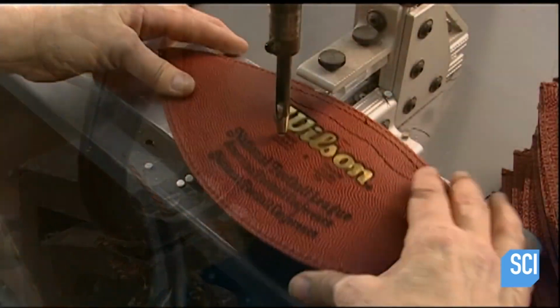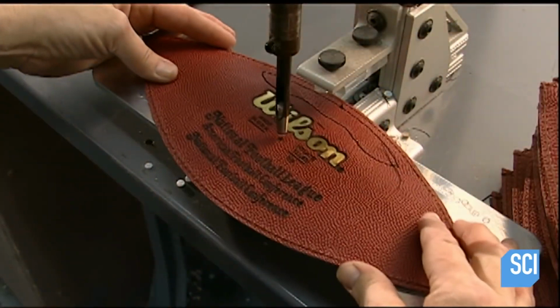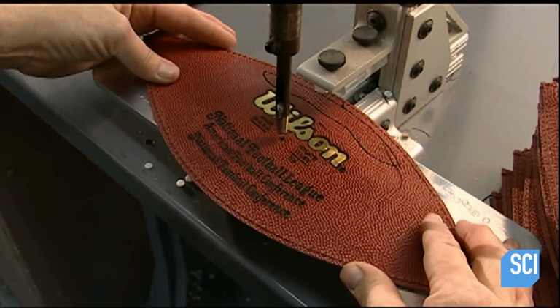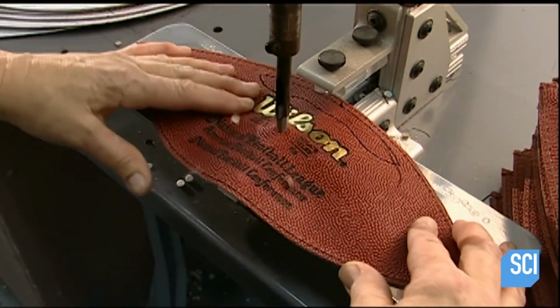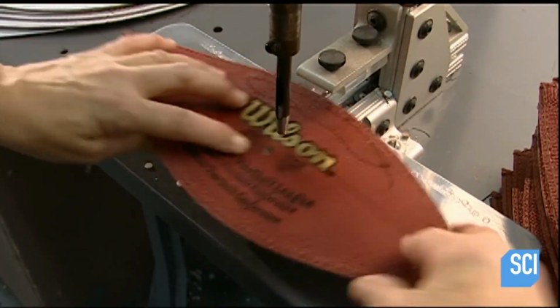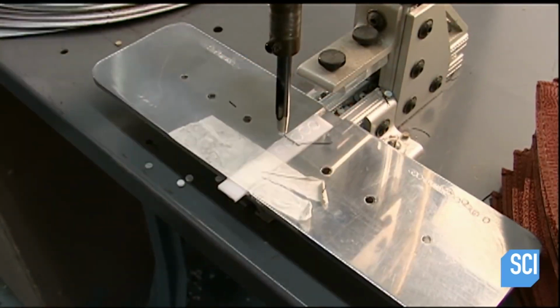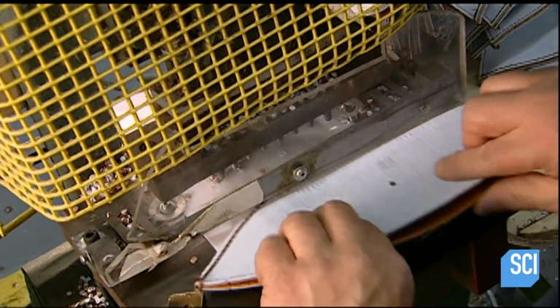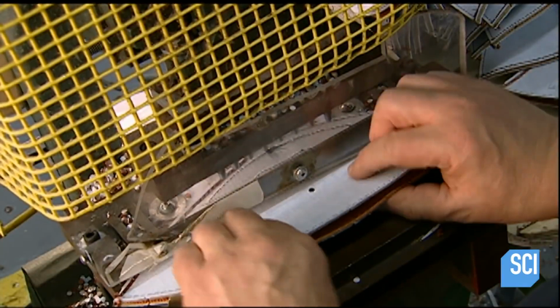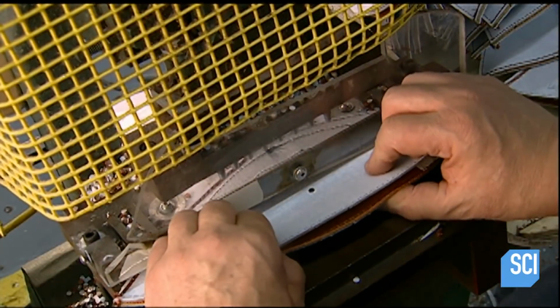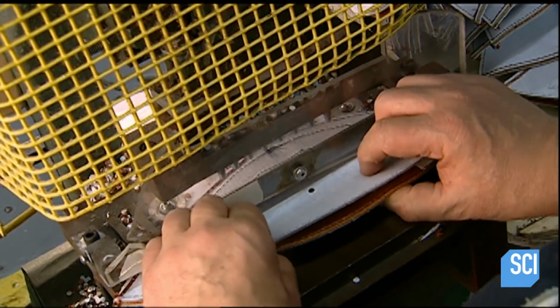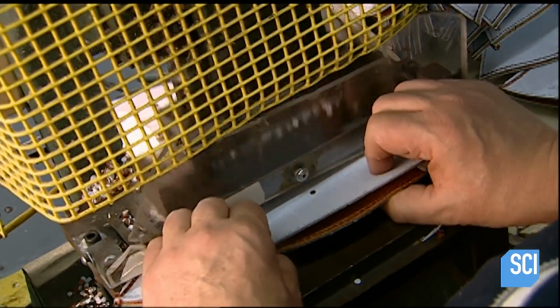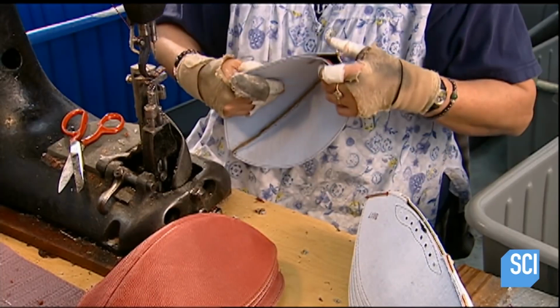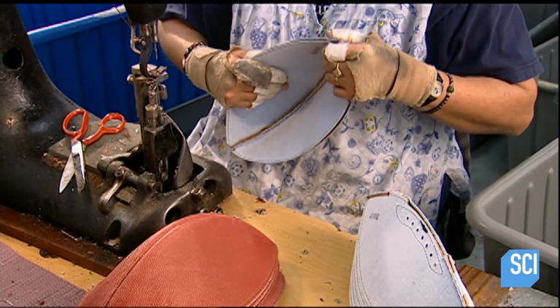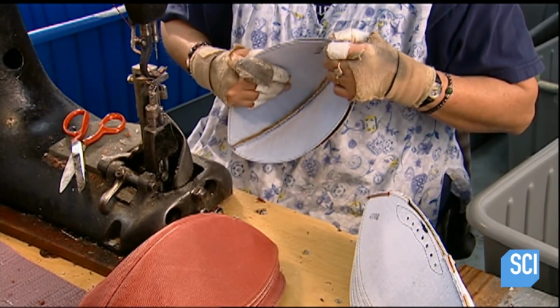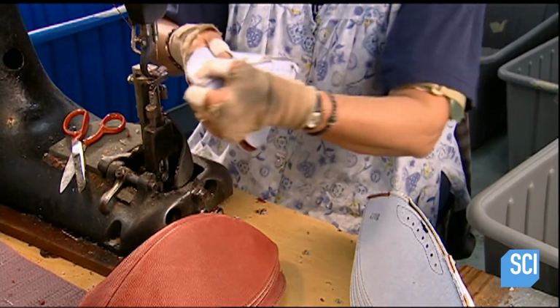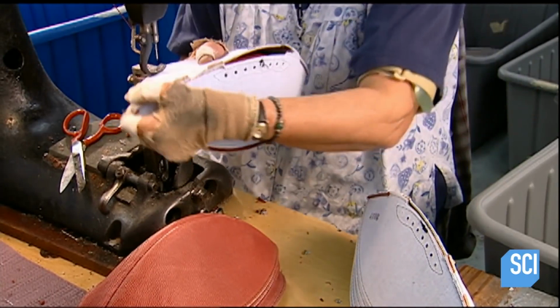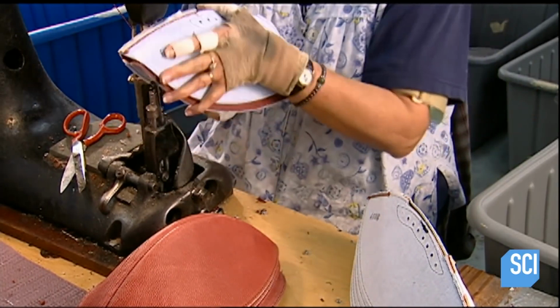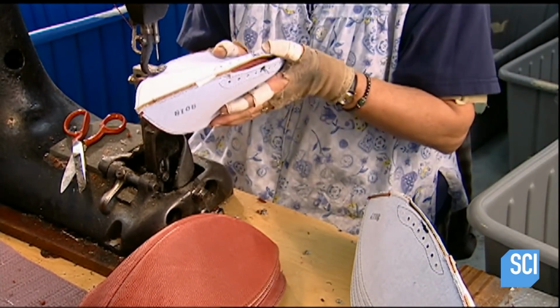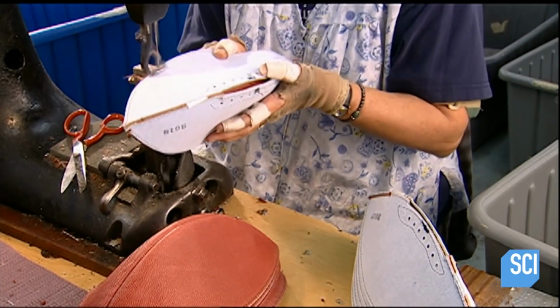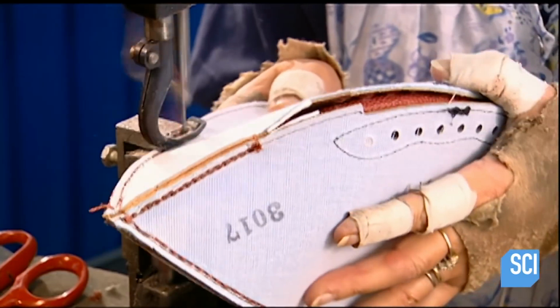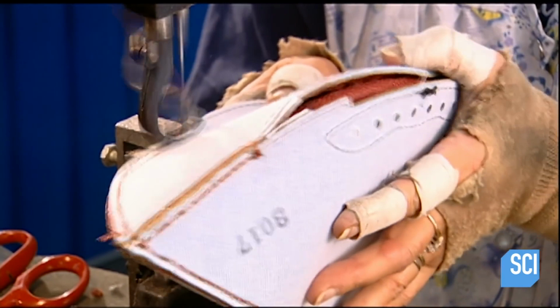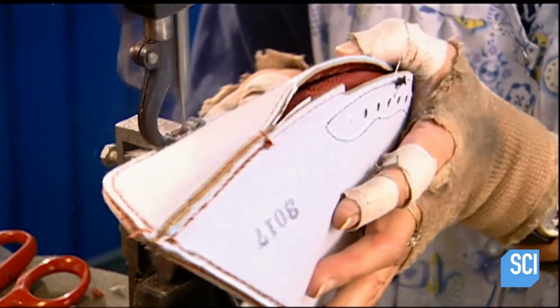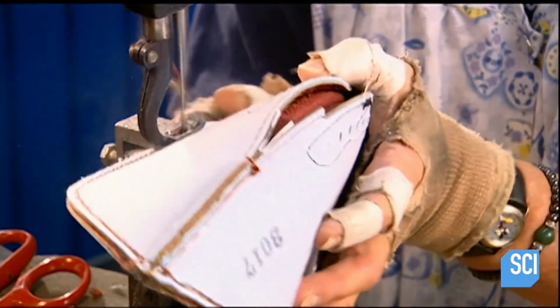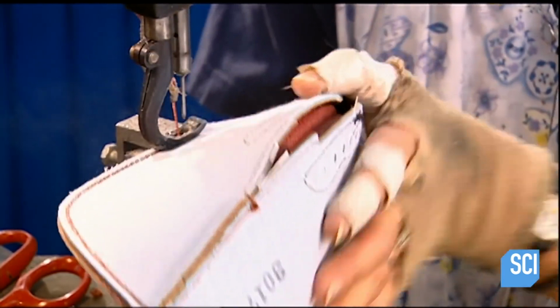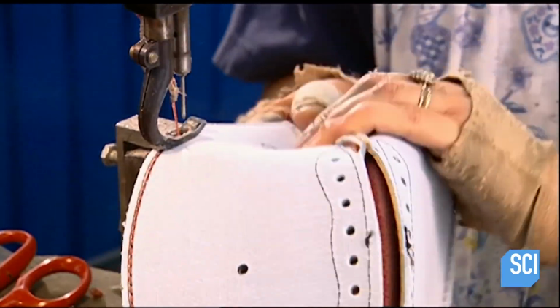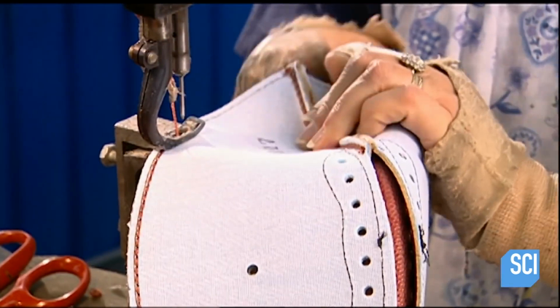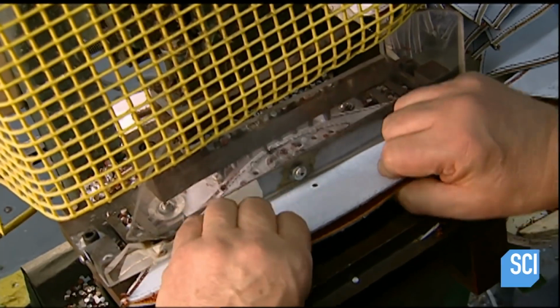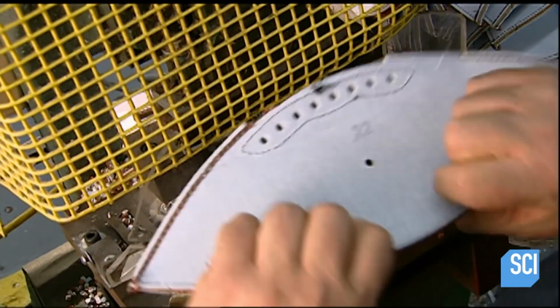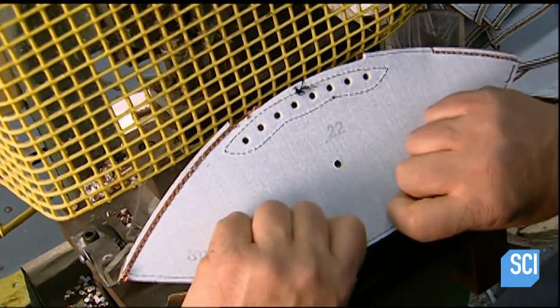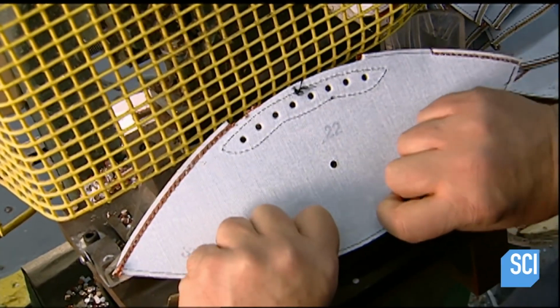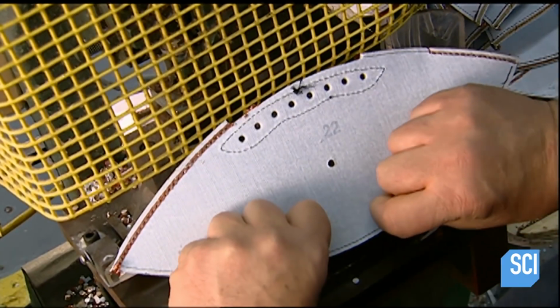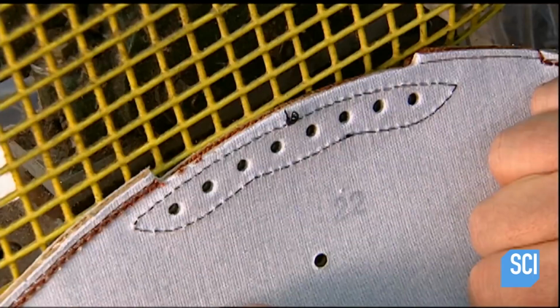Peter! Now it's time to sew the top sections together — it's all of her fingers. She's gonna hurt herself. That's too close. It's not worth it, it's not worth it for the...